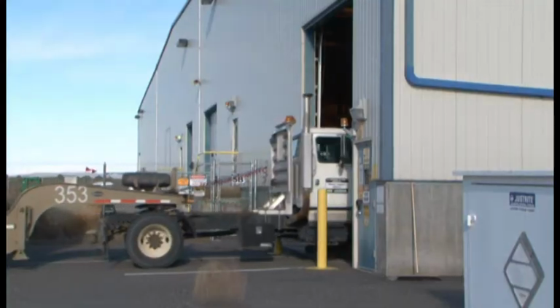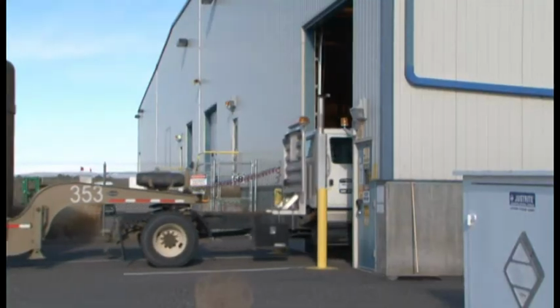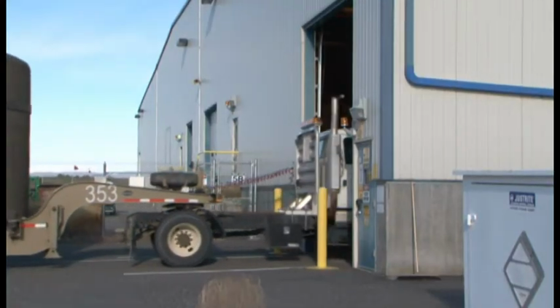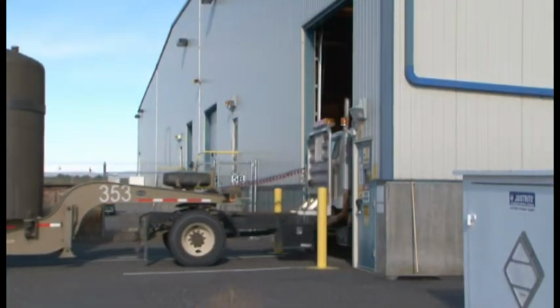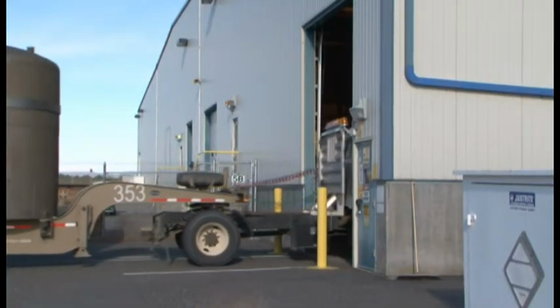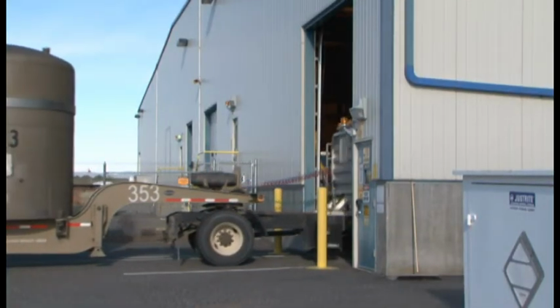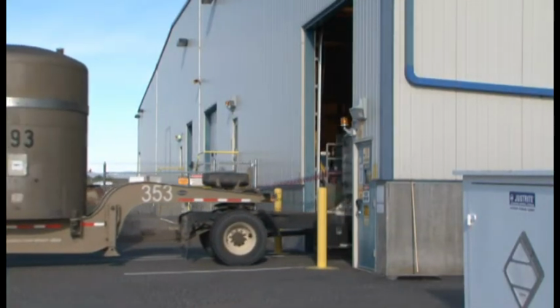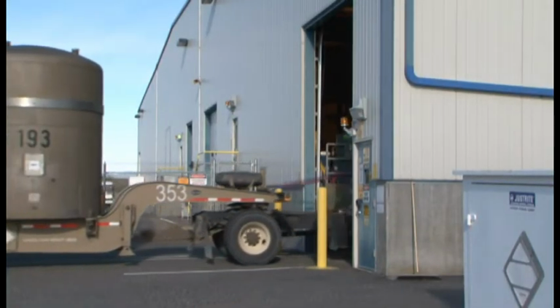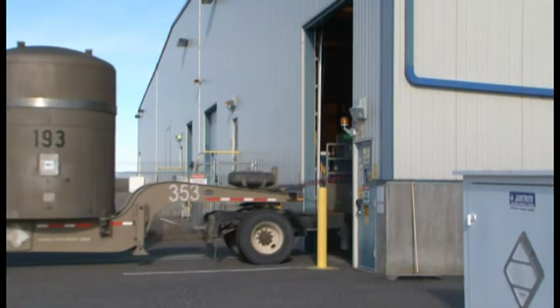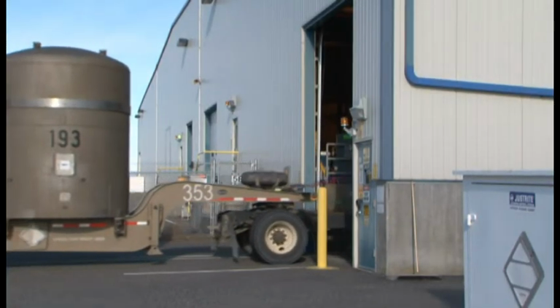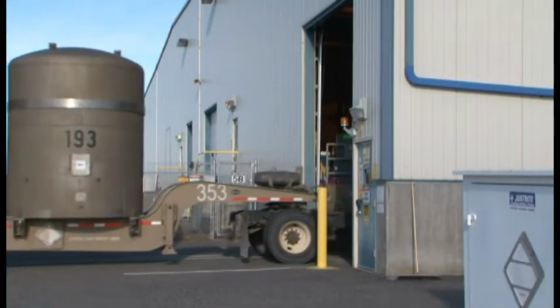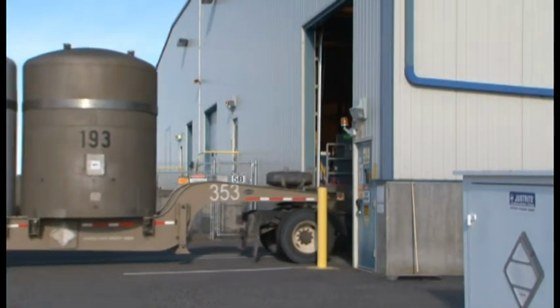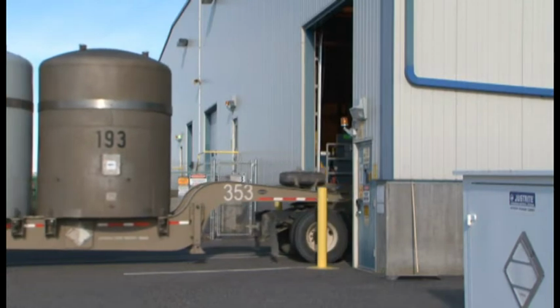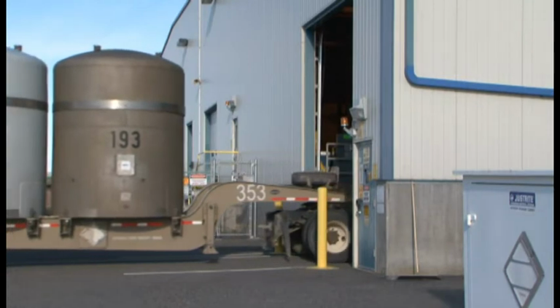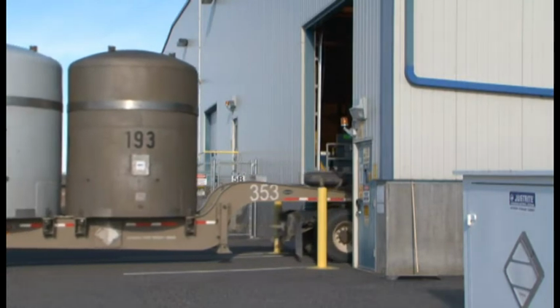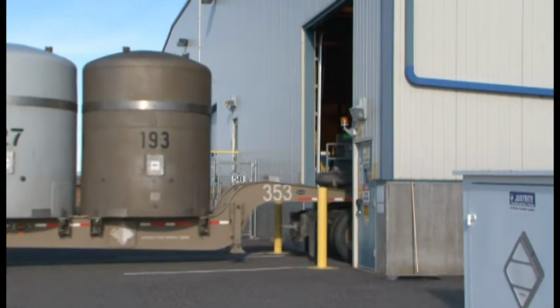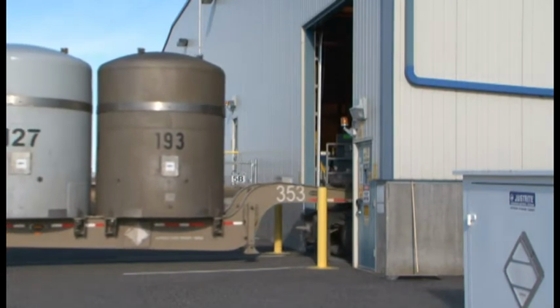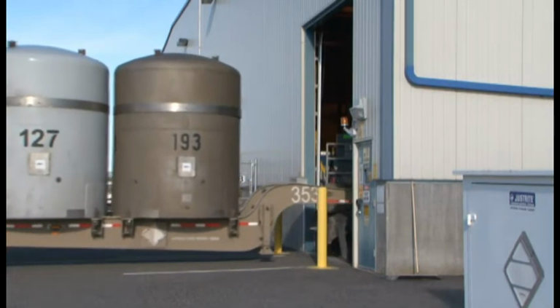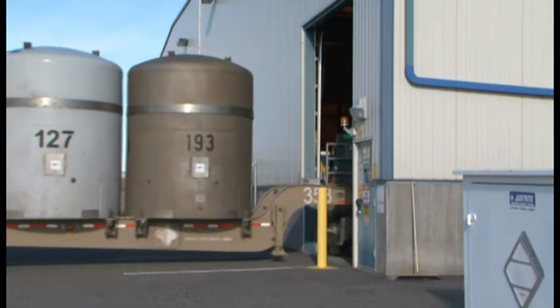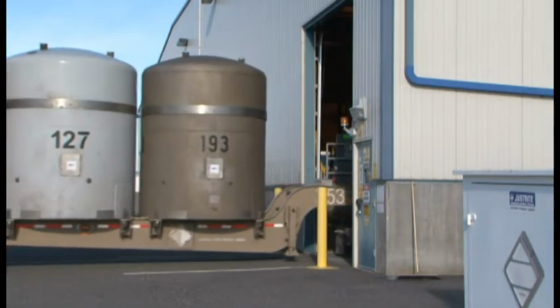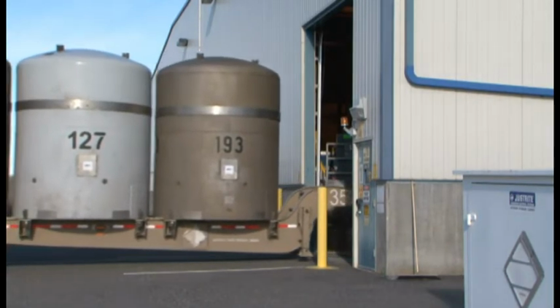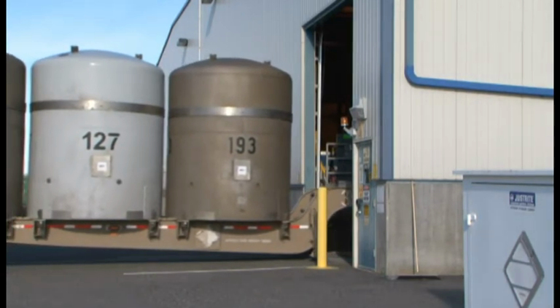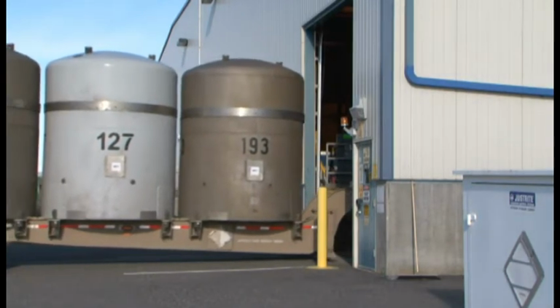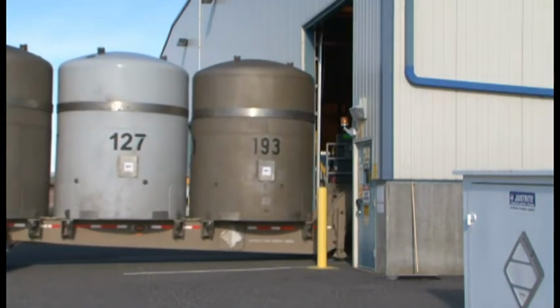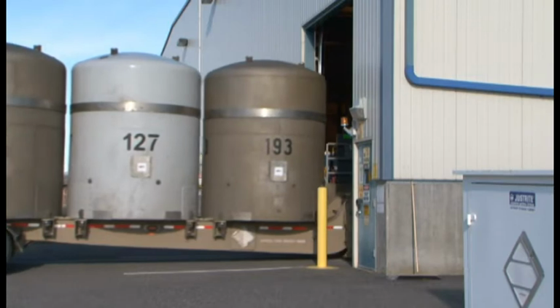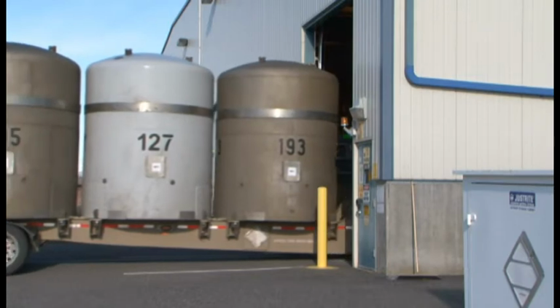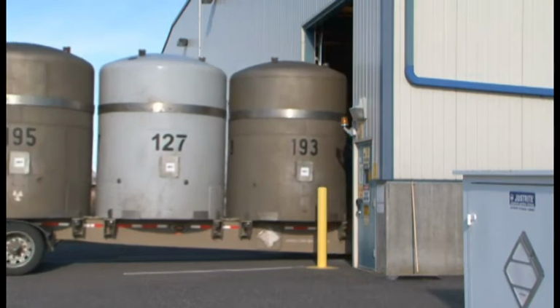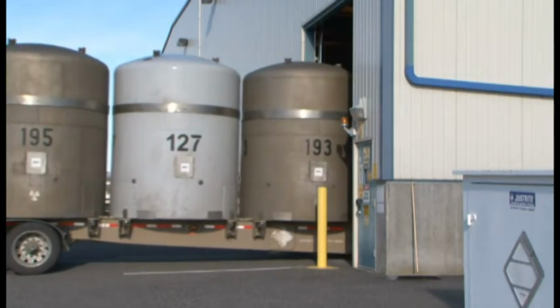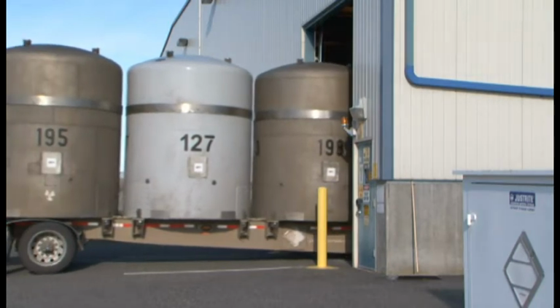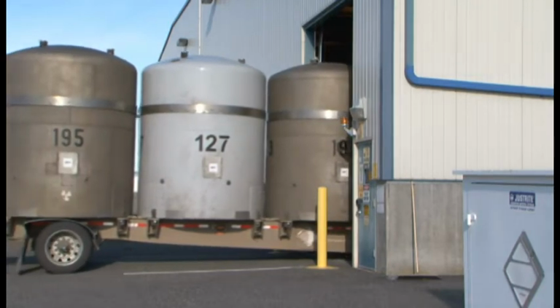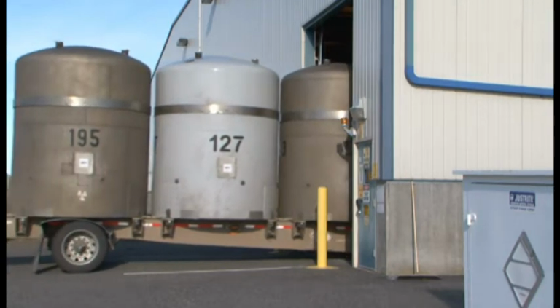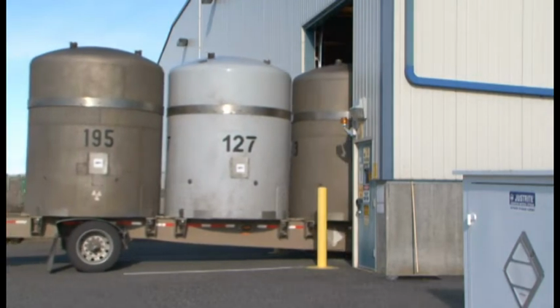True shipments were on hold for about a year. Thanks to Recovery Act funding, CH2M Hill Plateau Remediation Company was able to start shipping again. Without the funding, shipments weren't expected to resume until 2013 or 2014.